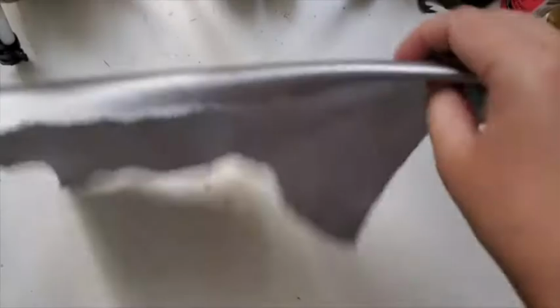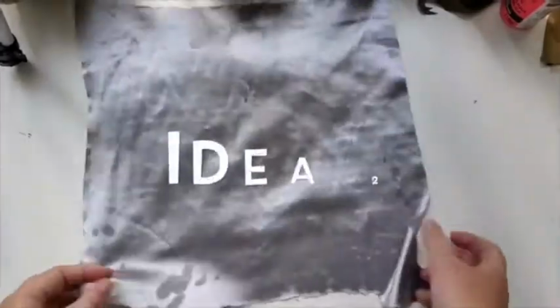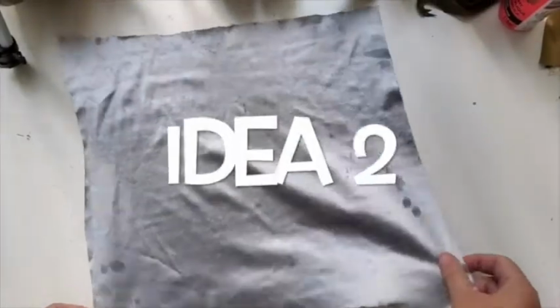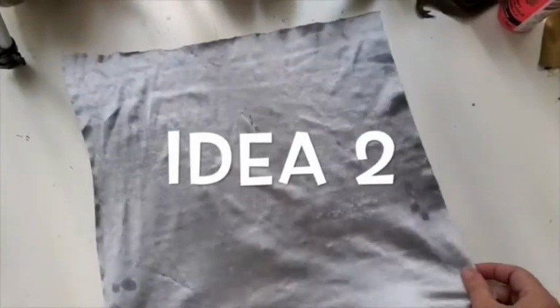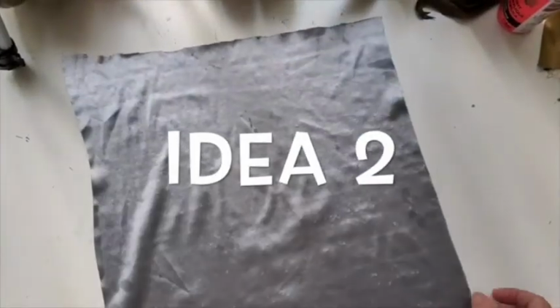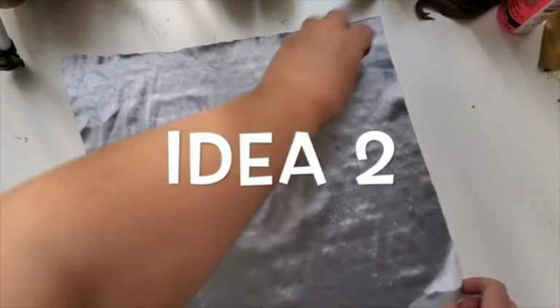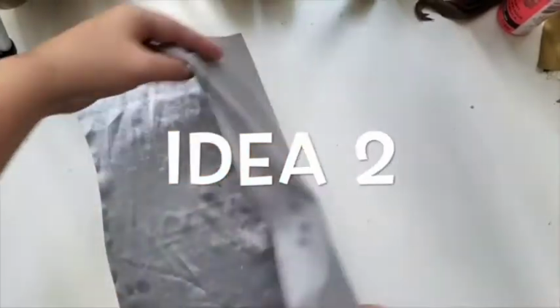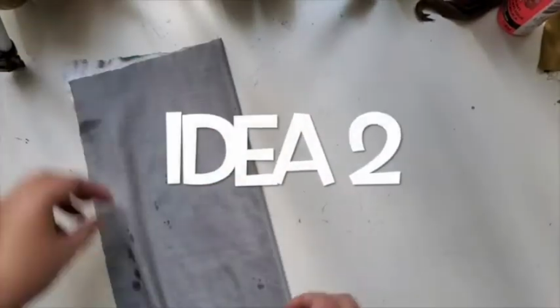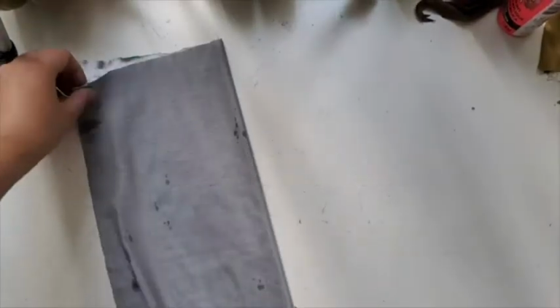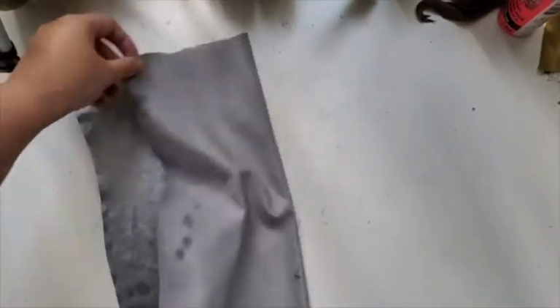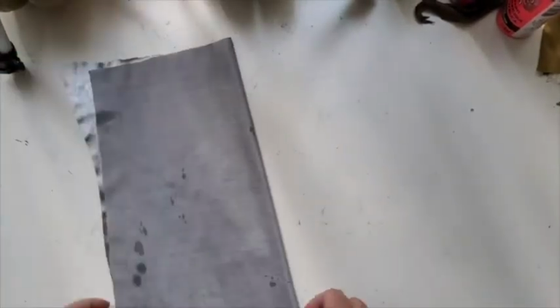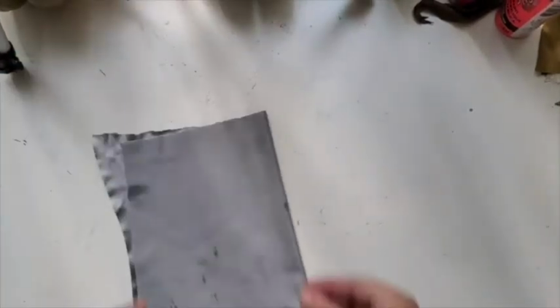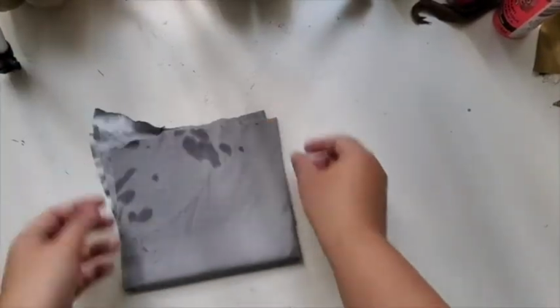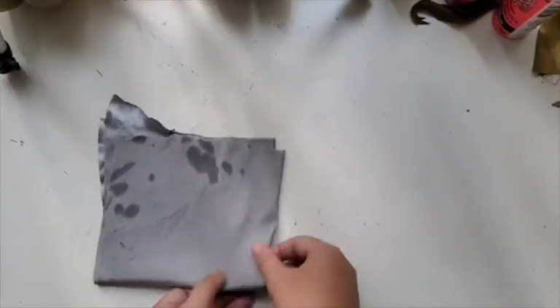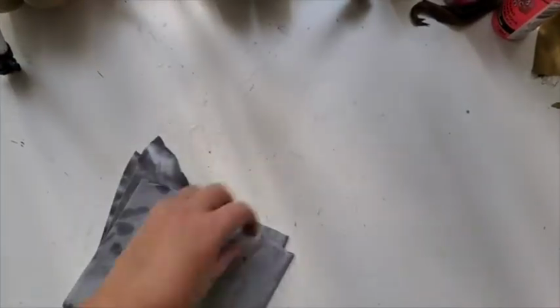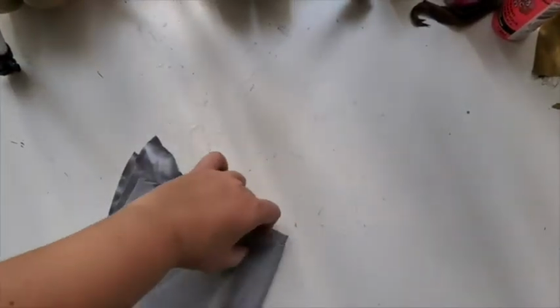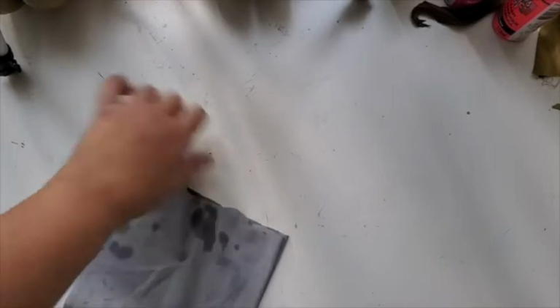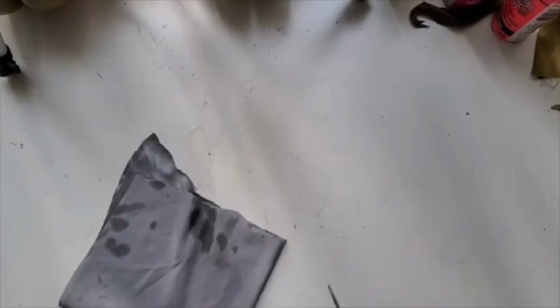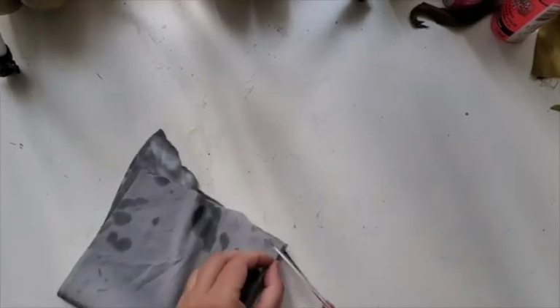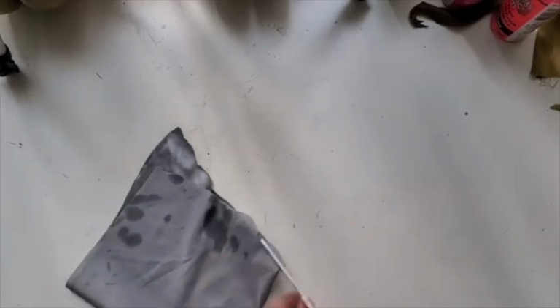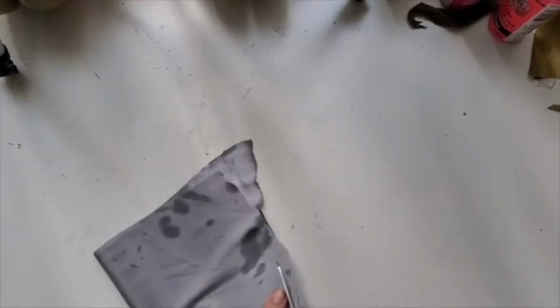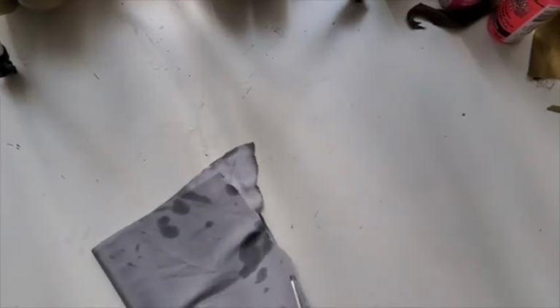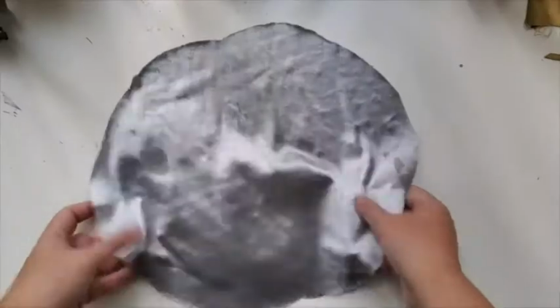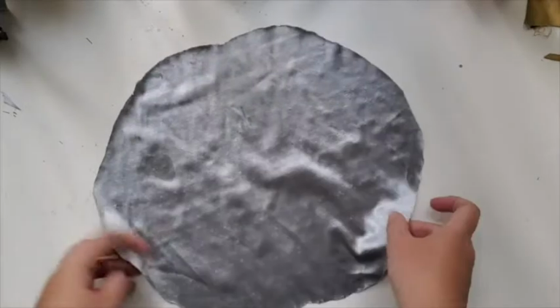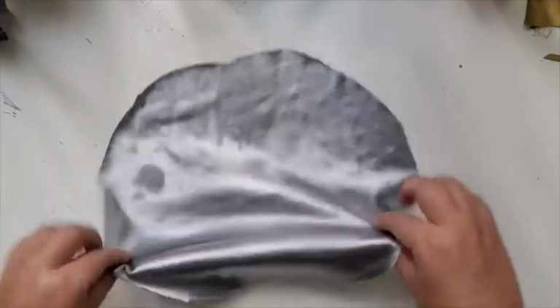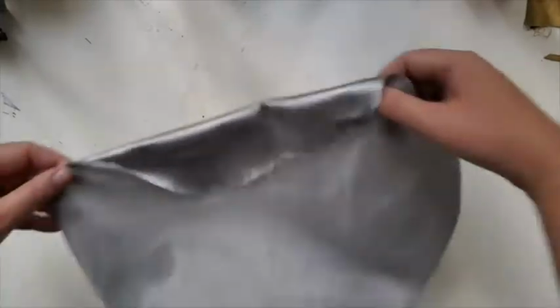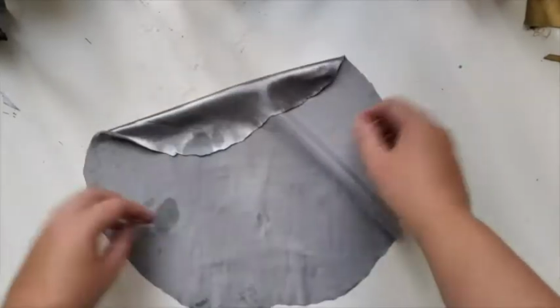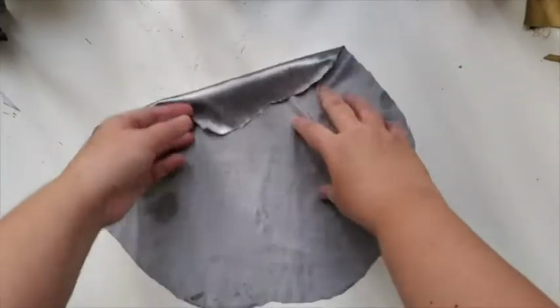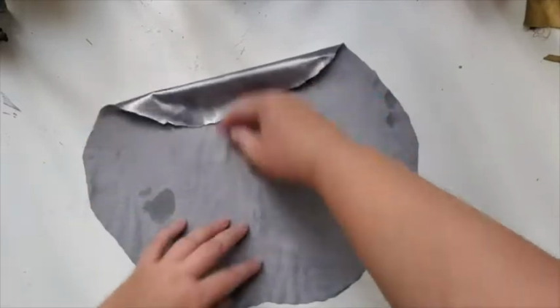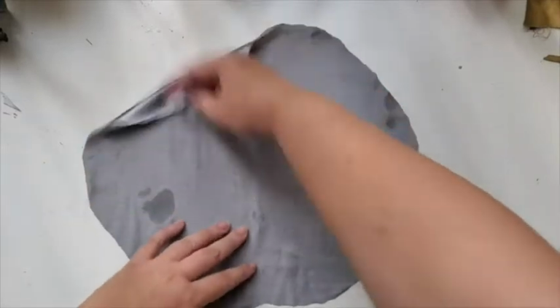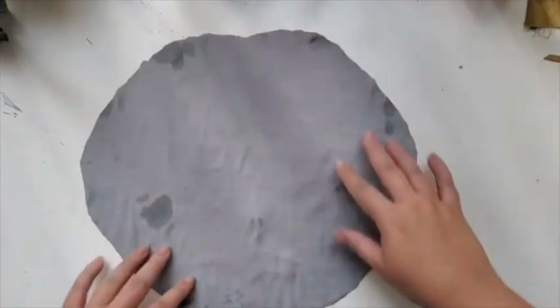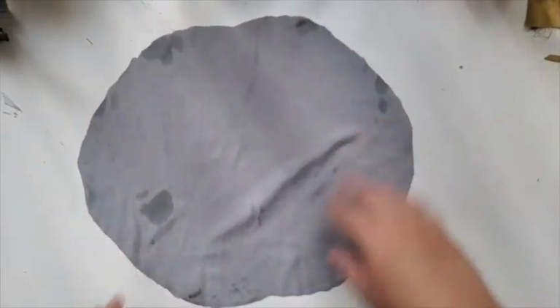Now for the second idea — this one is much easier than the one before. We are just going to take a piece of fabric and create kind of a circular shape. By the way, it's best if it's not a perfect circle, if it's a little bit rugged.